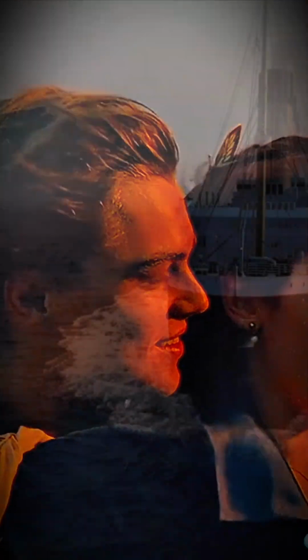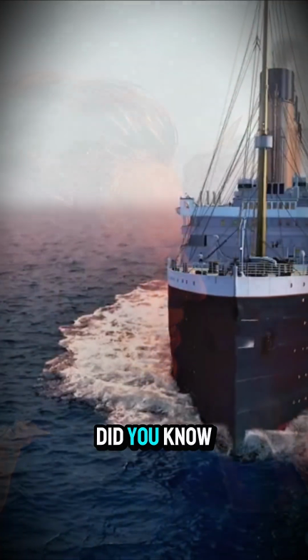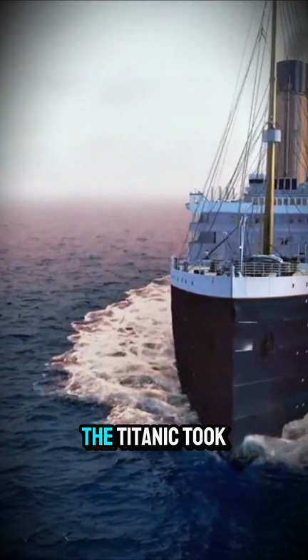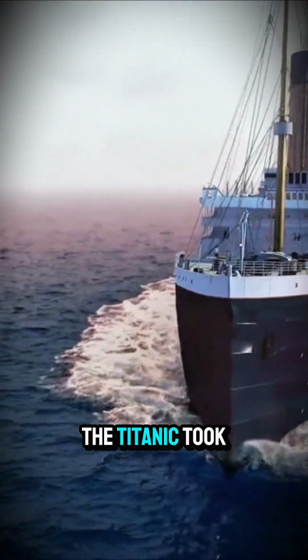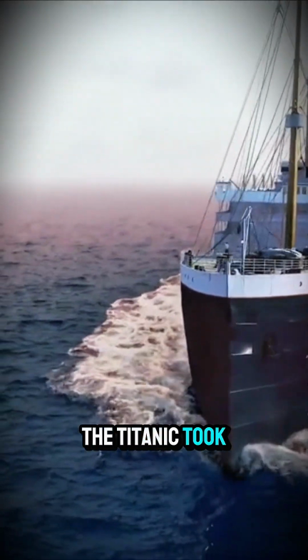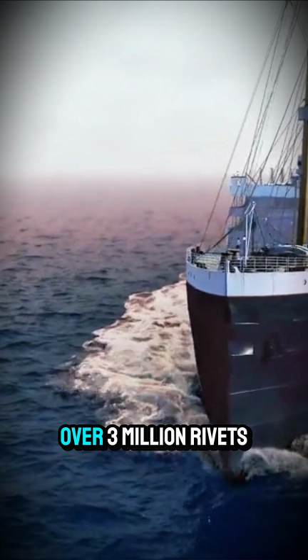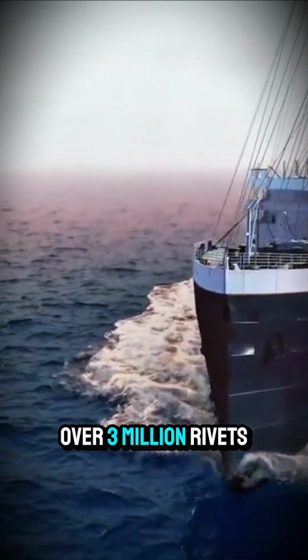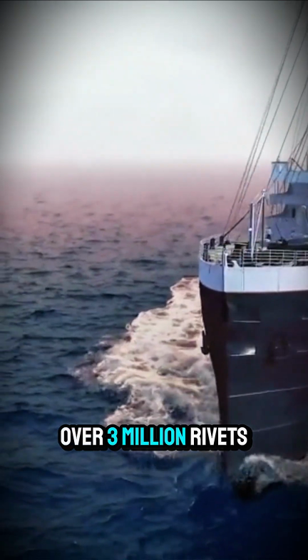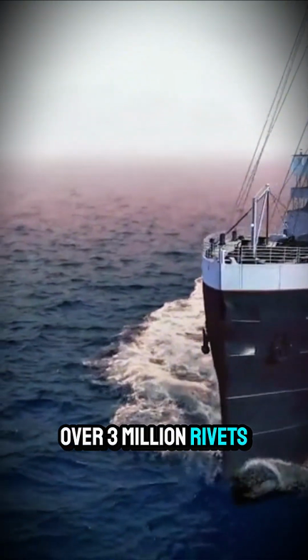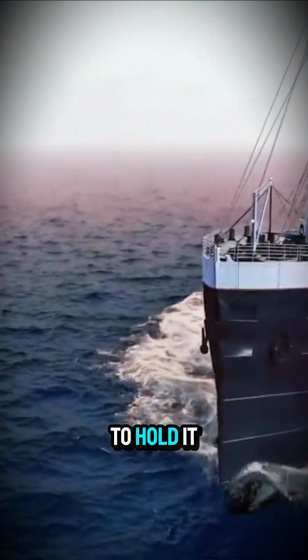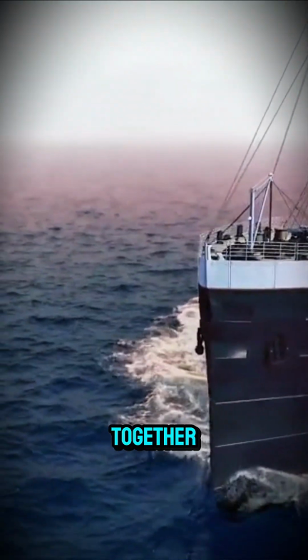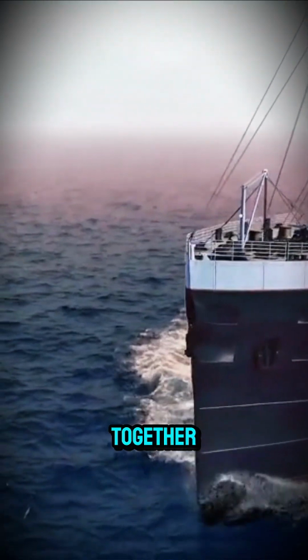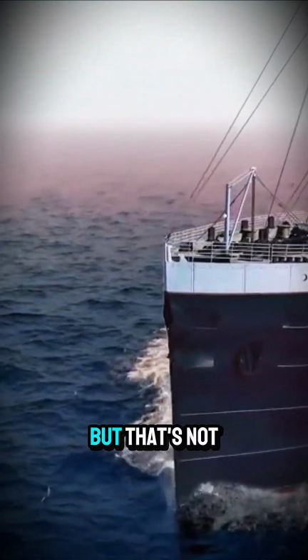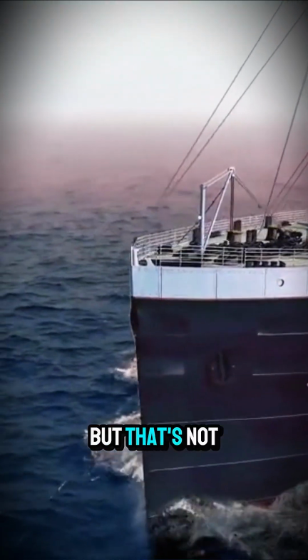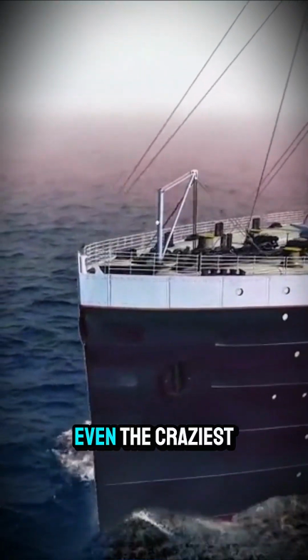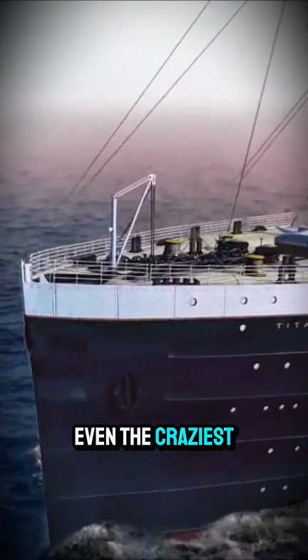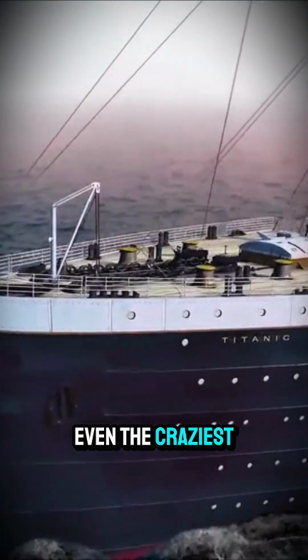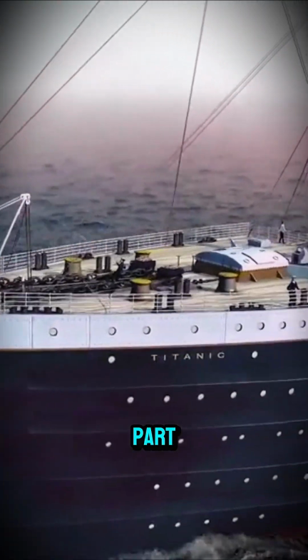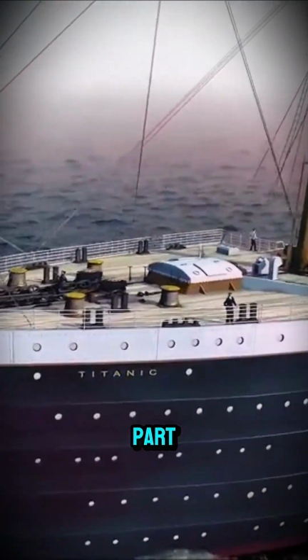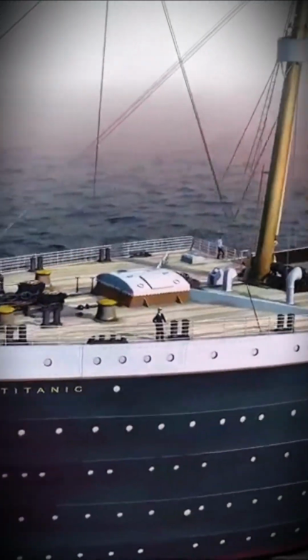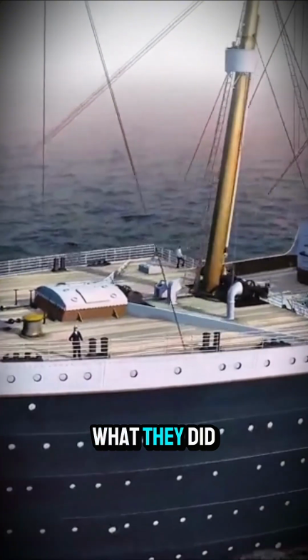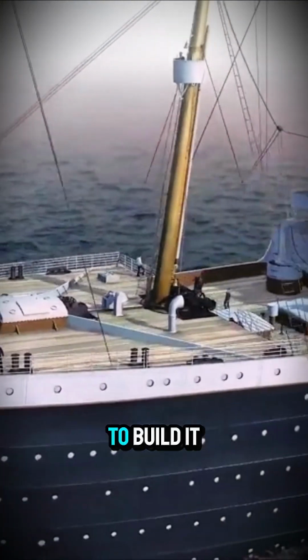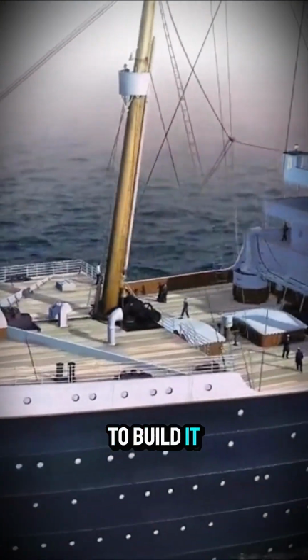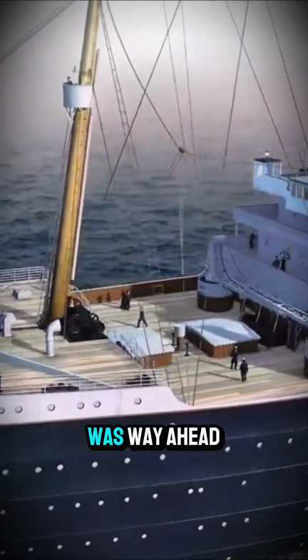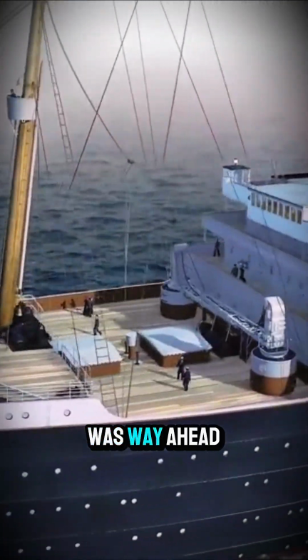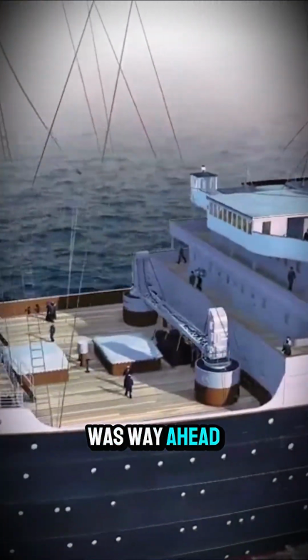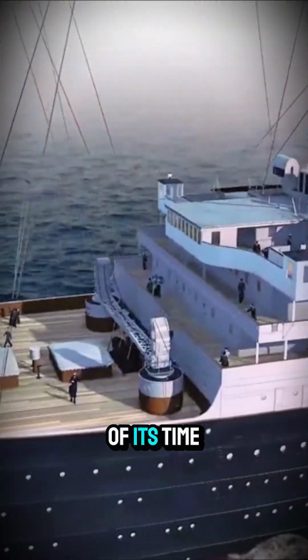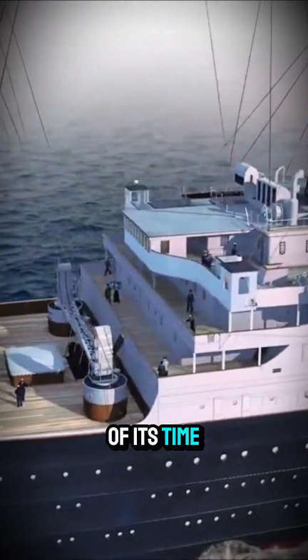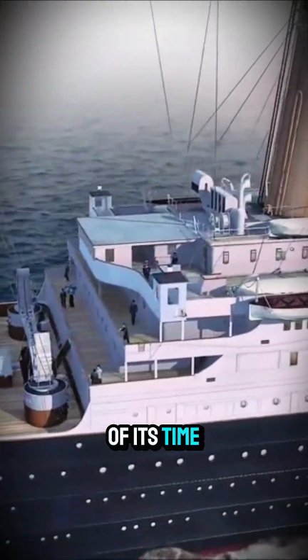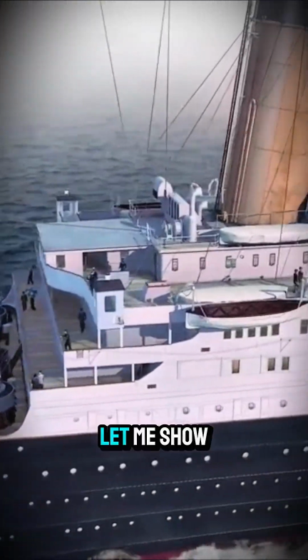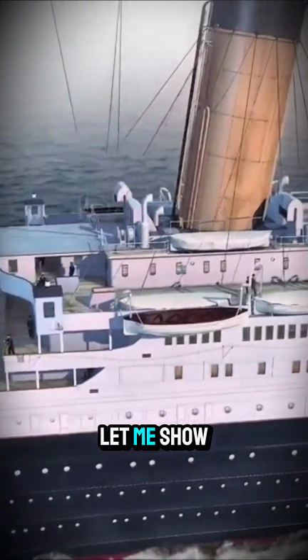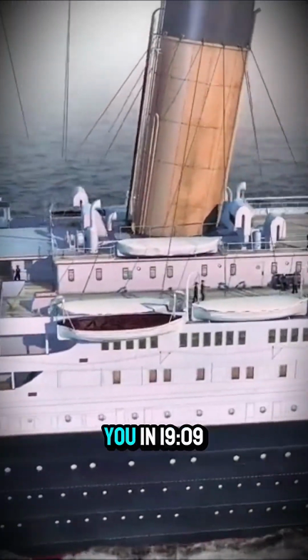Did you know the Titanic took over three million rivets to hold it together? But that's not even the craziest part. What they did to build it was way ahead of its time. Let me show you.